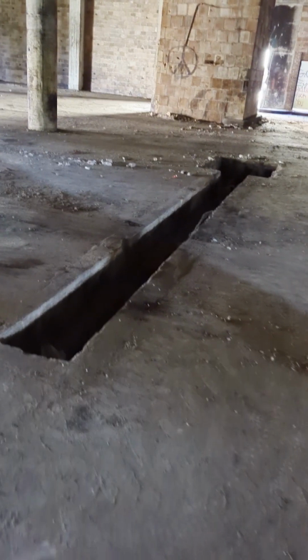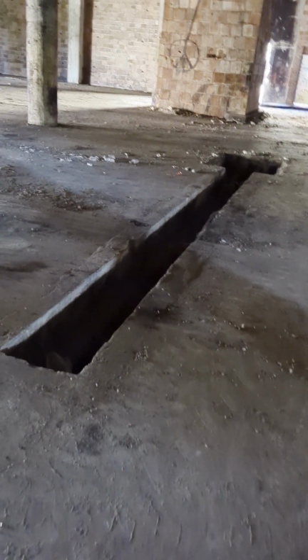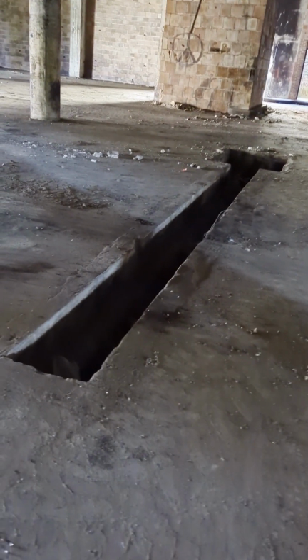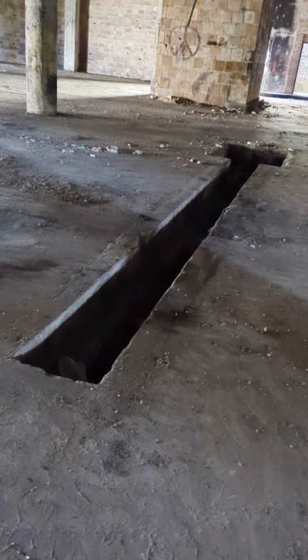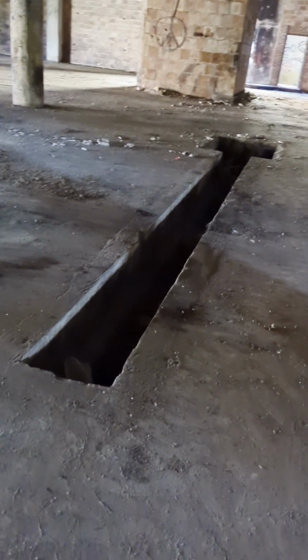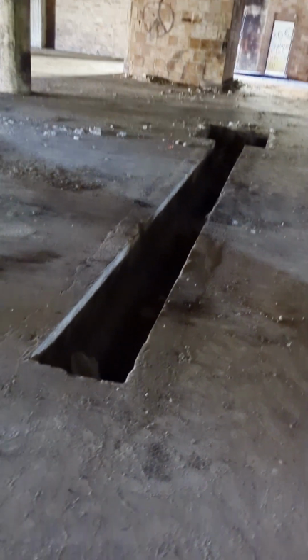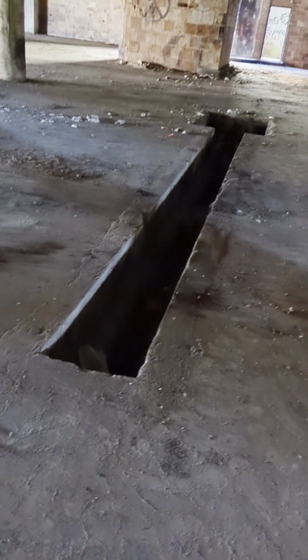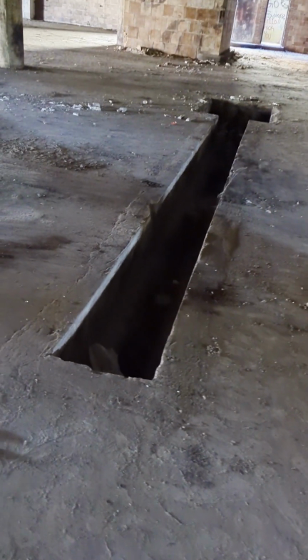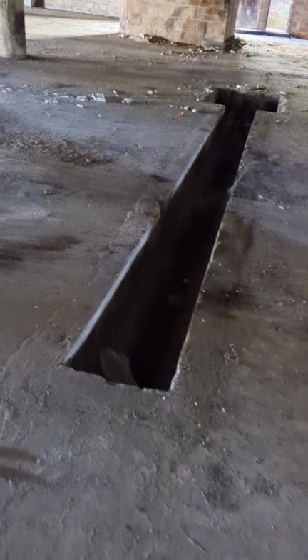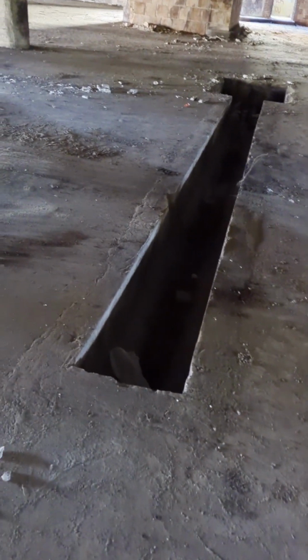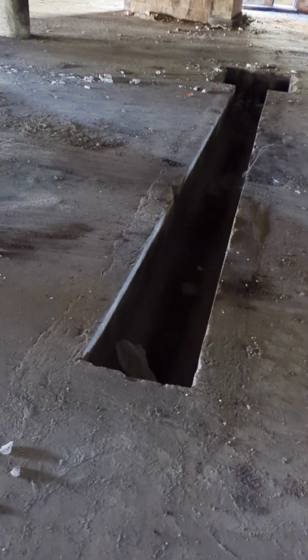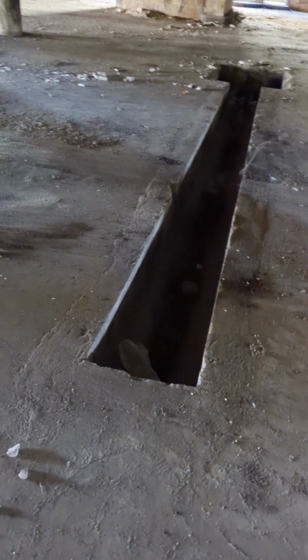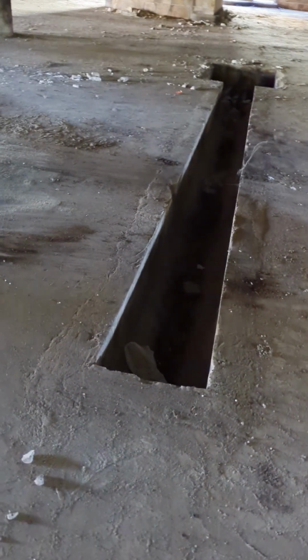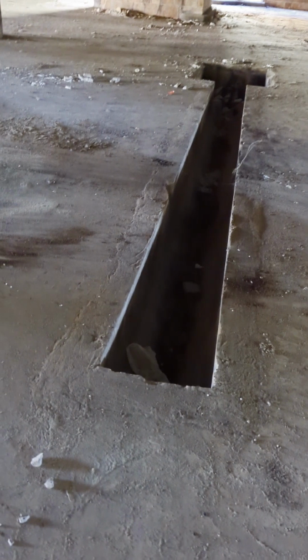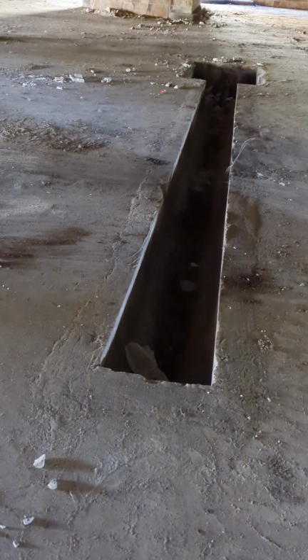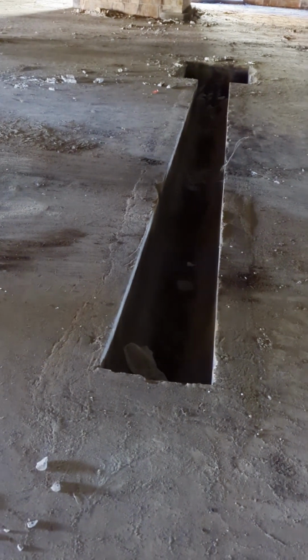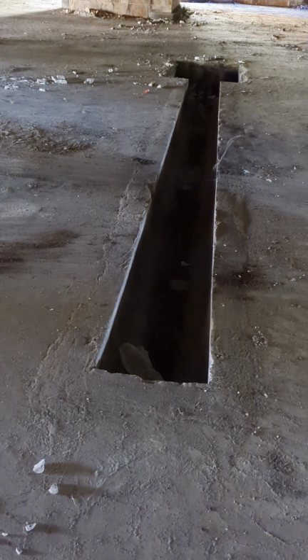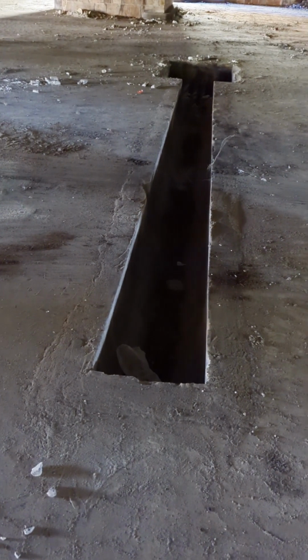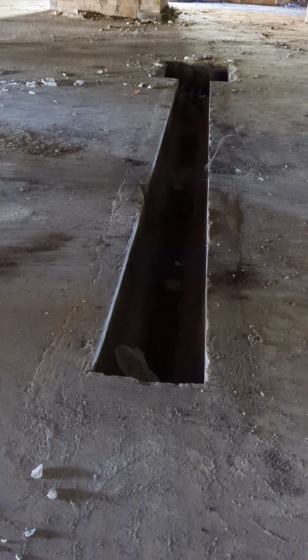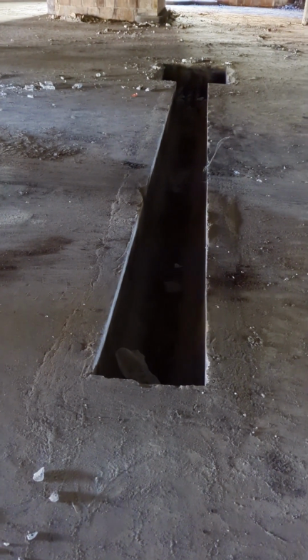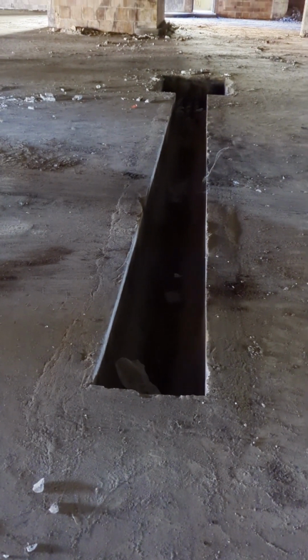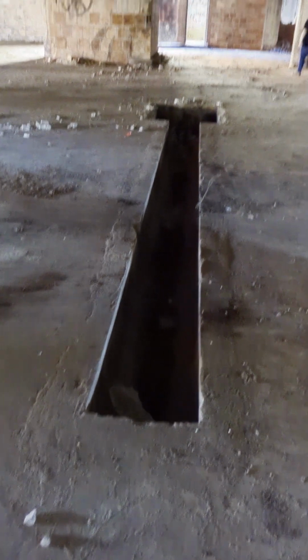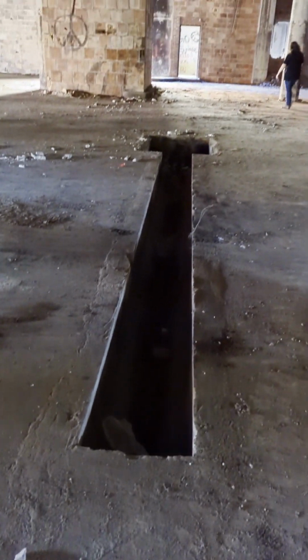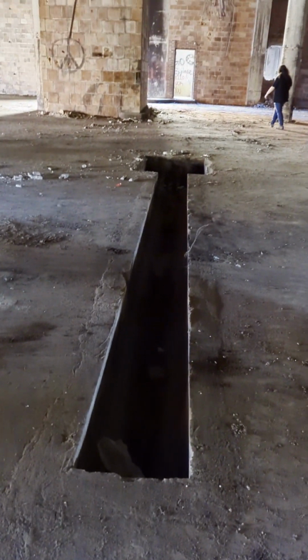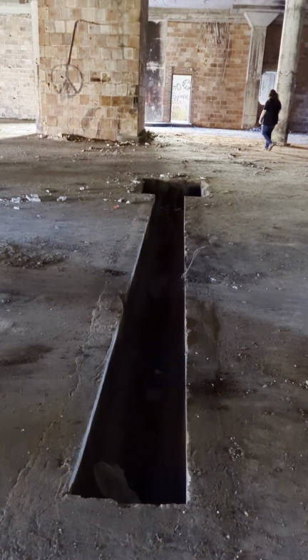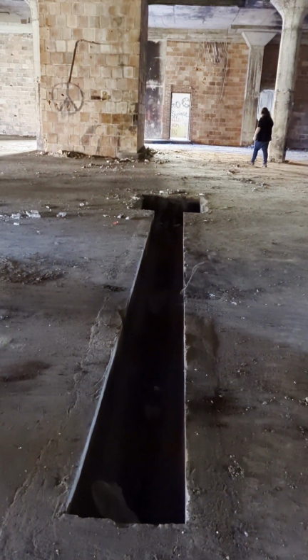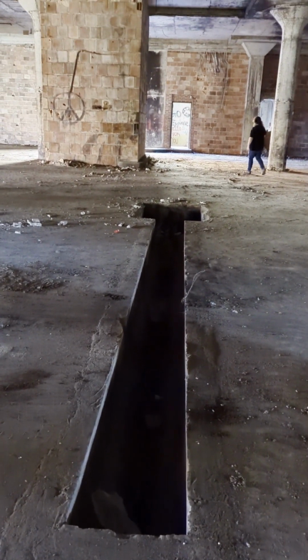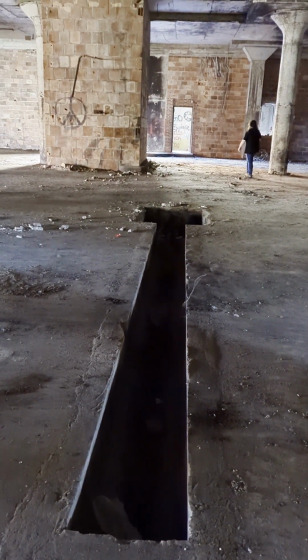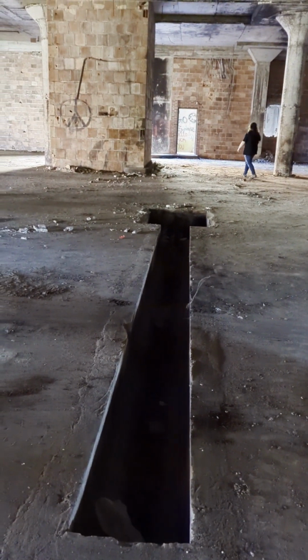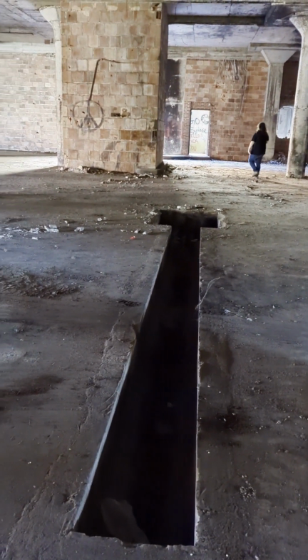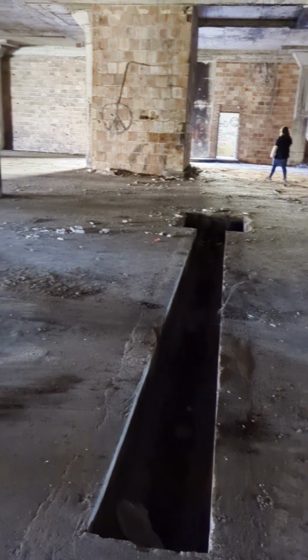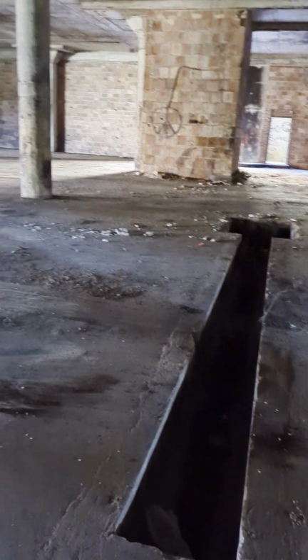There are holes in the floor right here. It doesn't go all the way down — I don't know what that's used for.